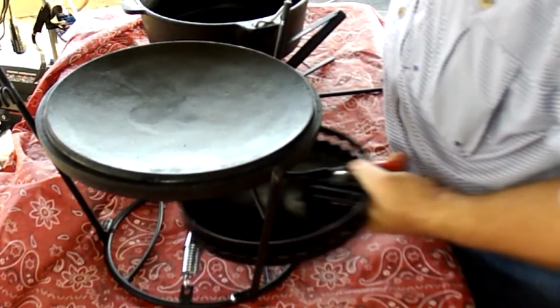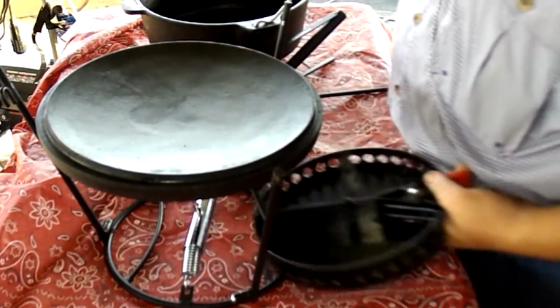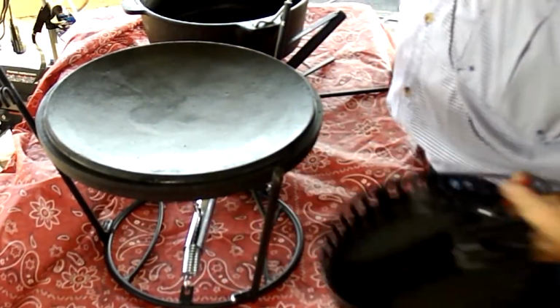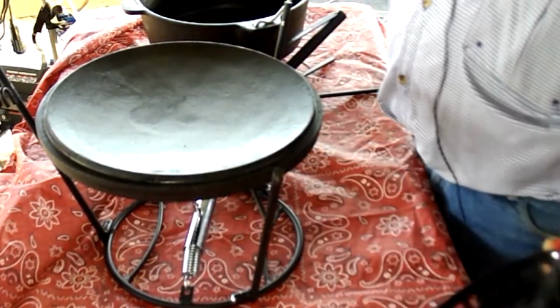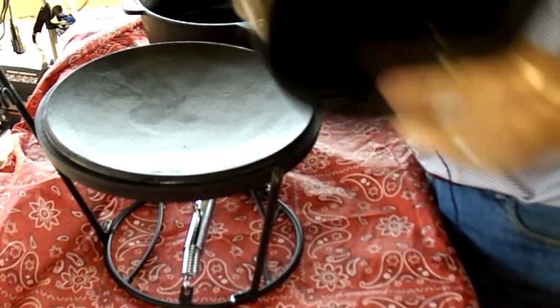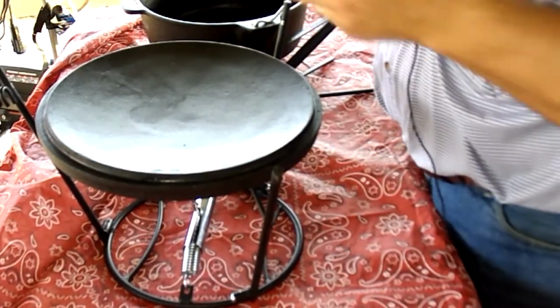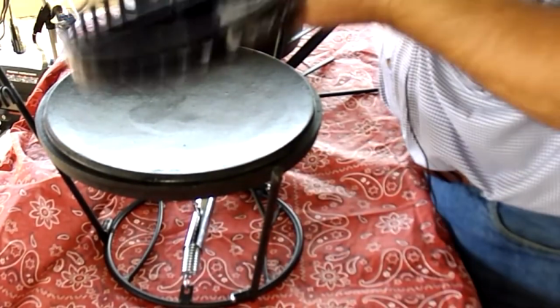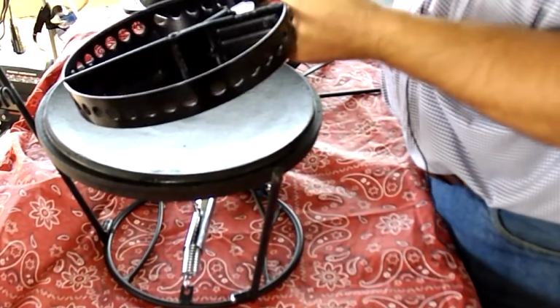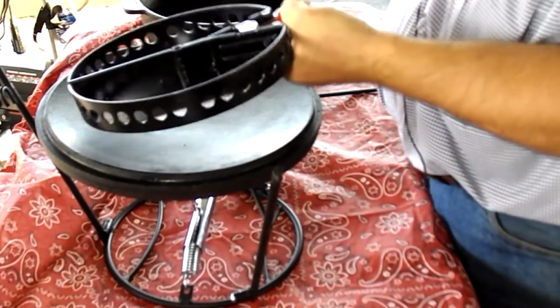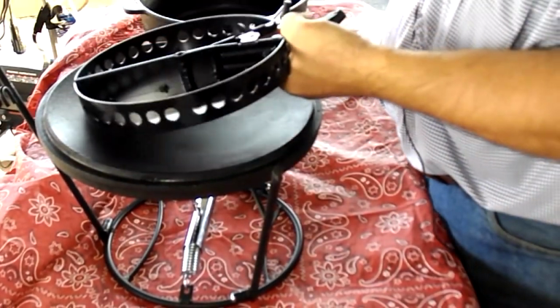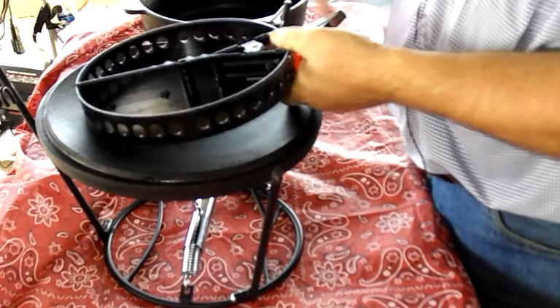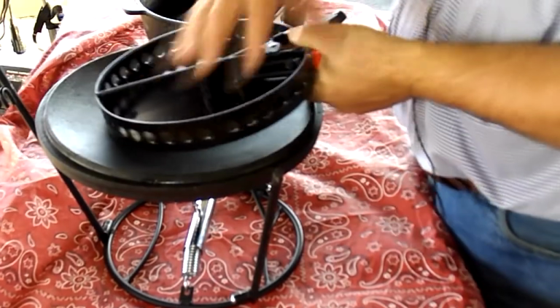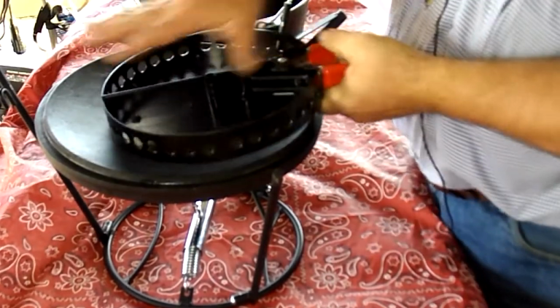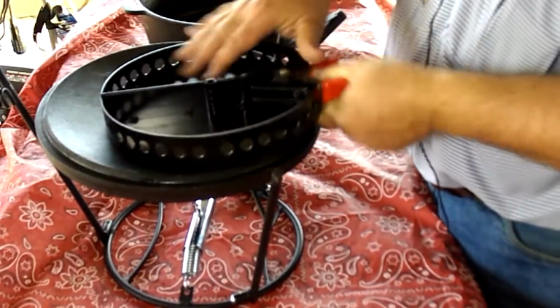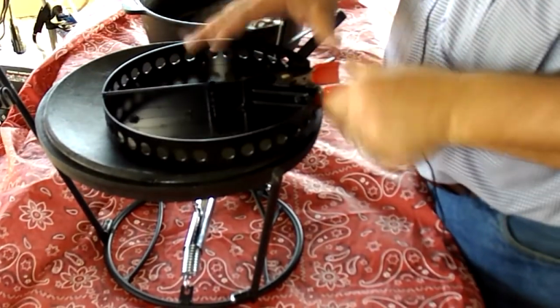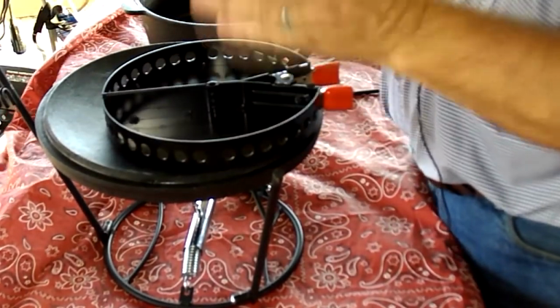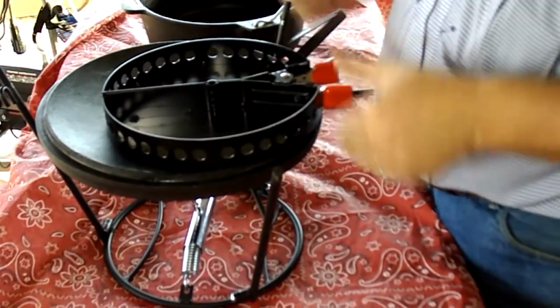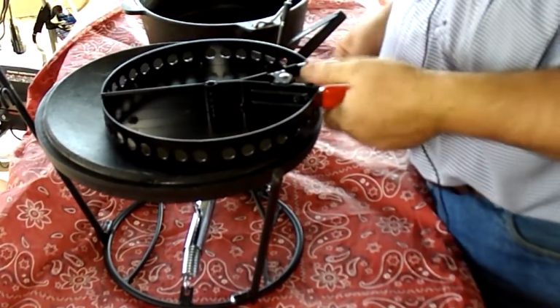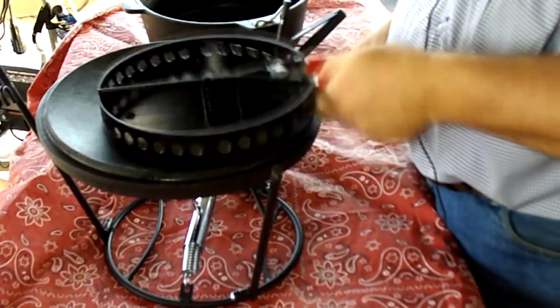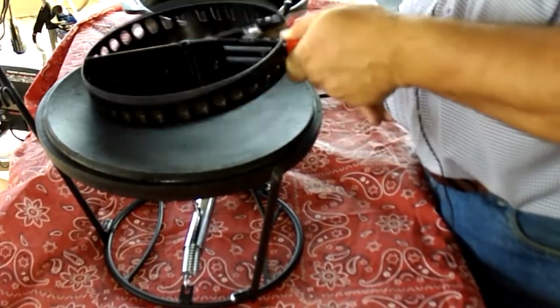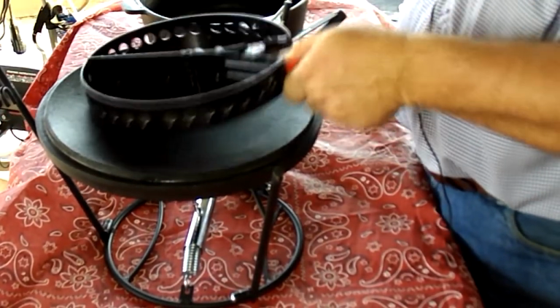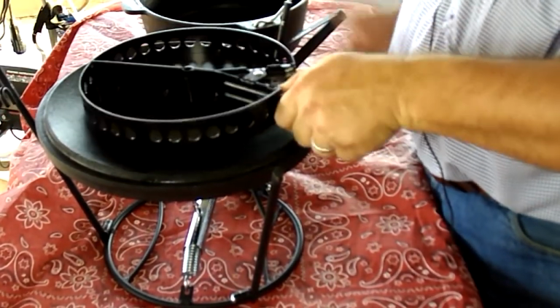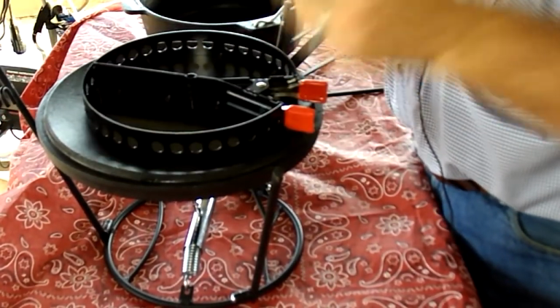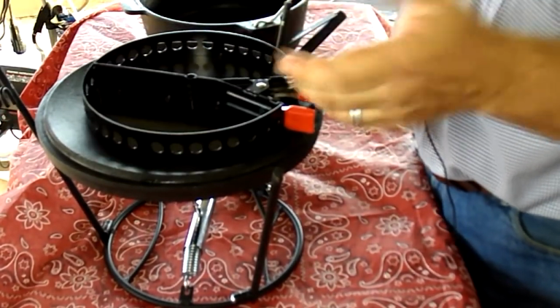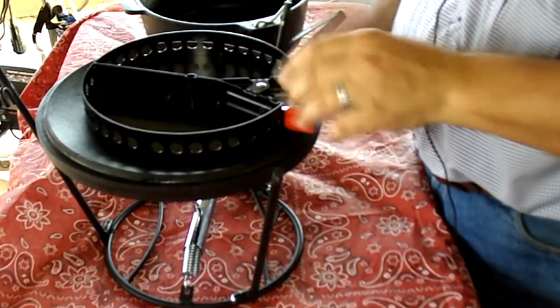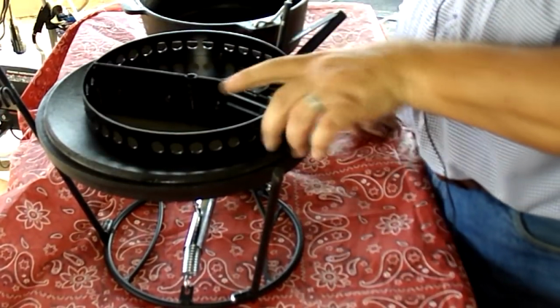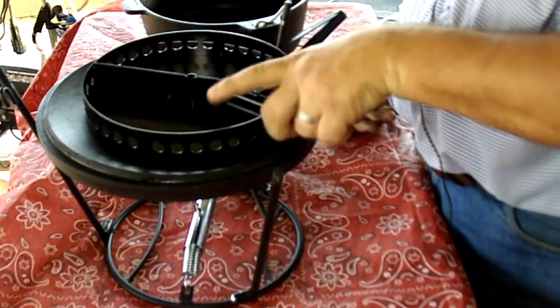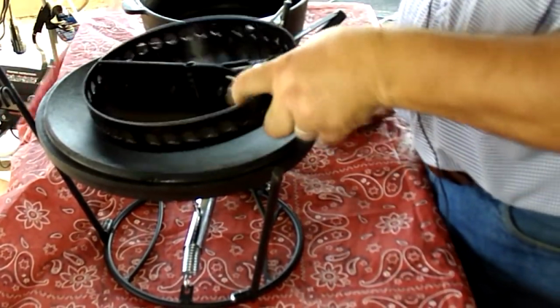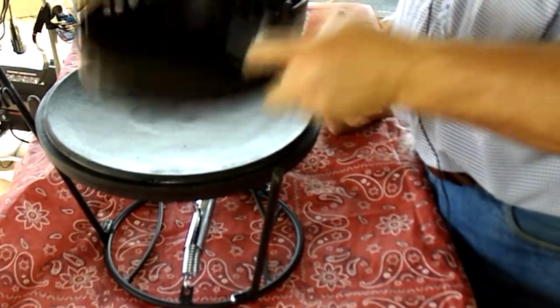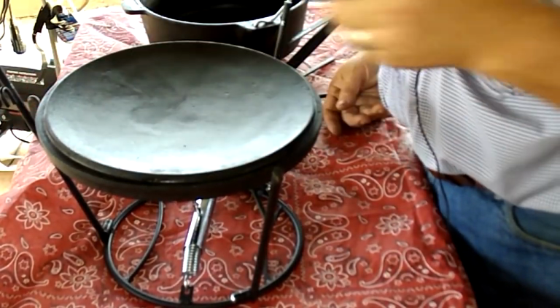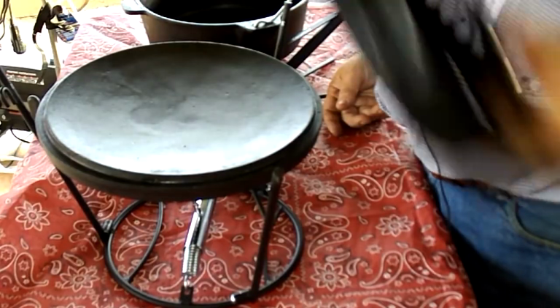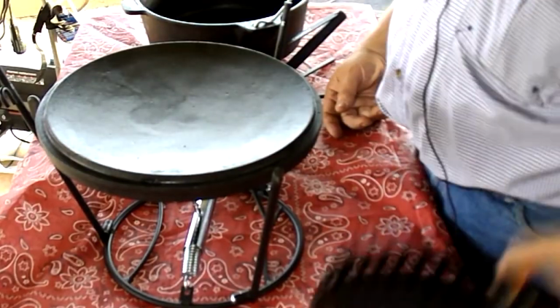They also say you can use this as a chimney starter. So you can put your charcoal in there, get it going, and bring it over. Really neat deal. Works really well.